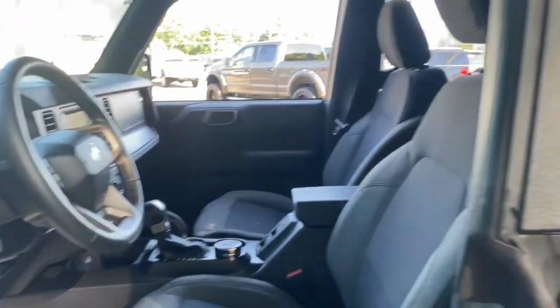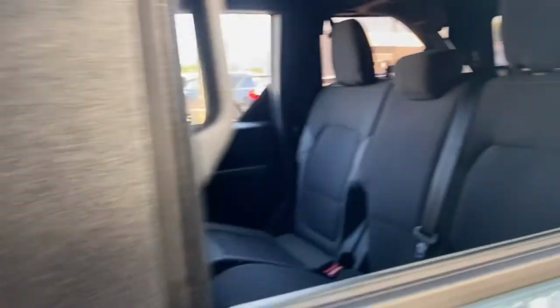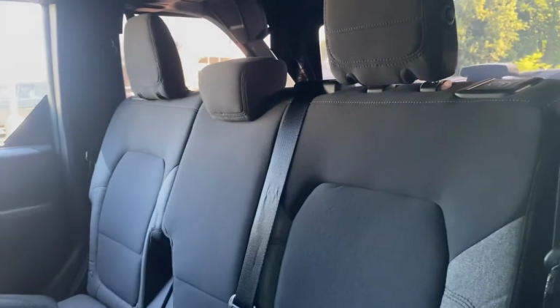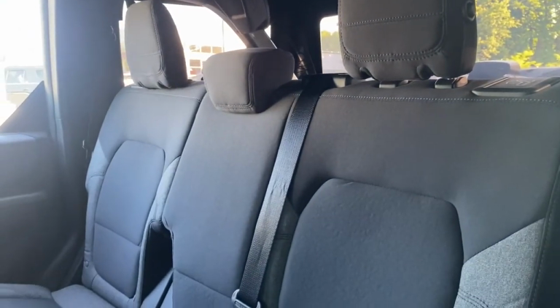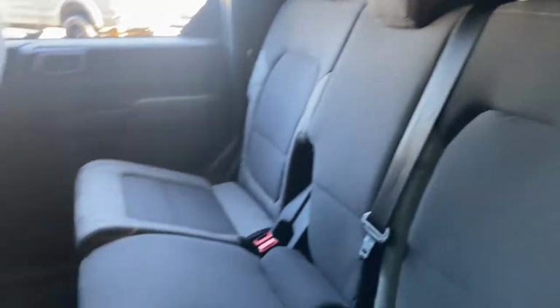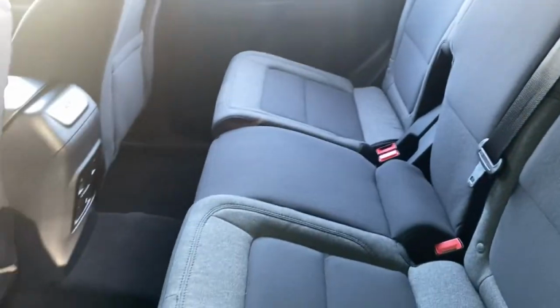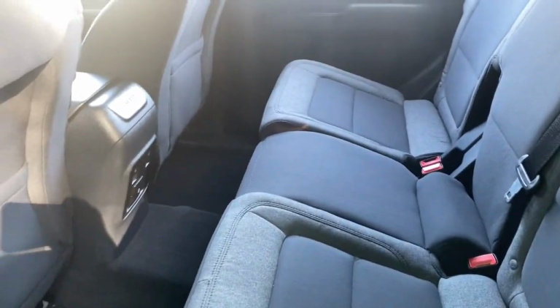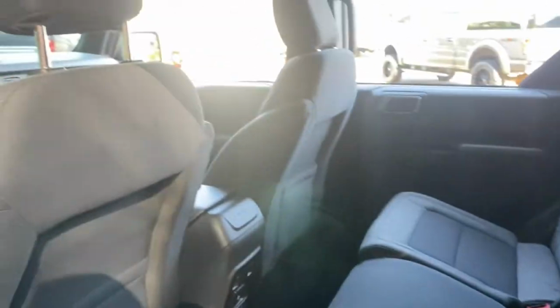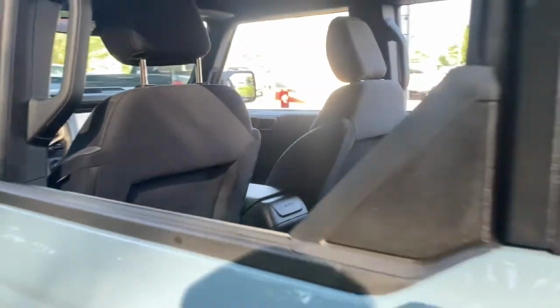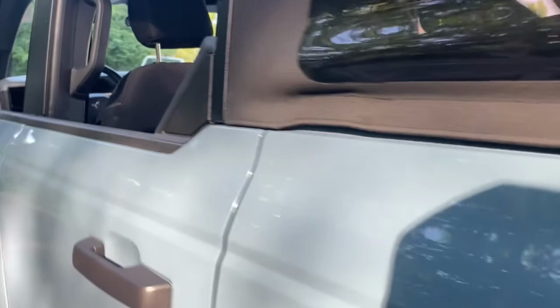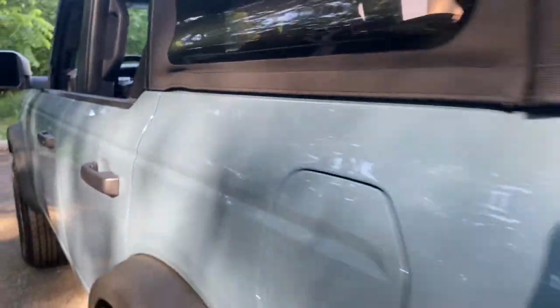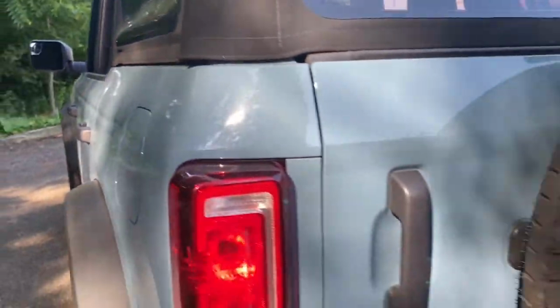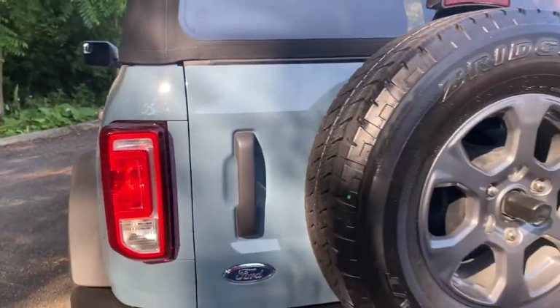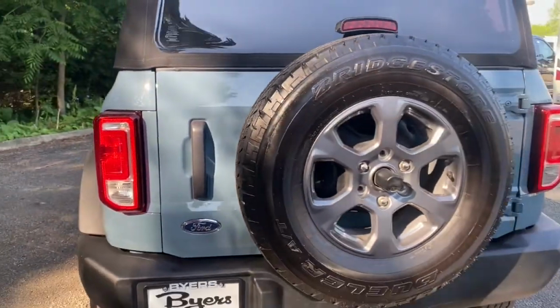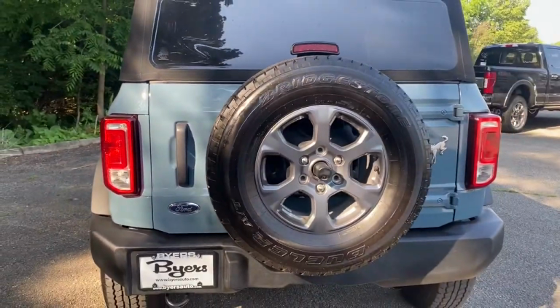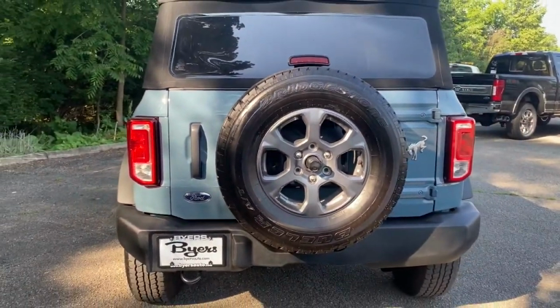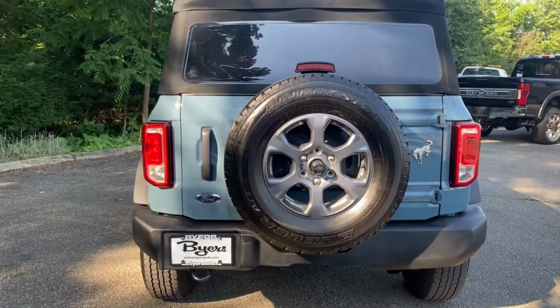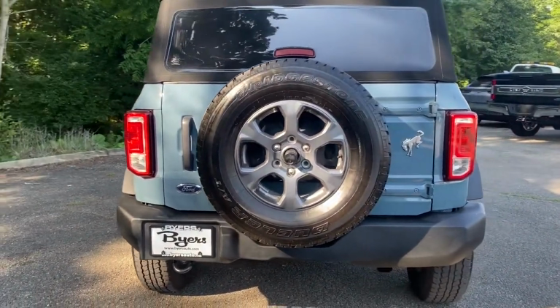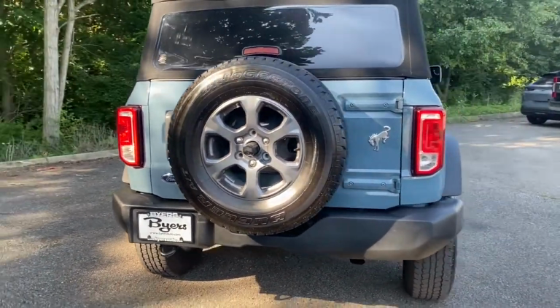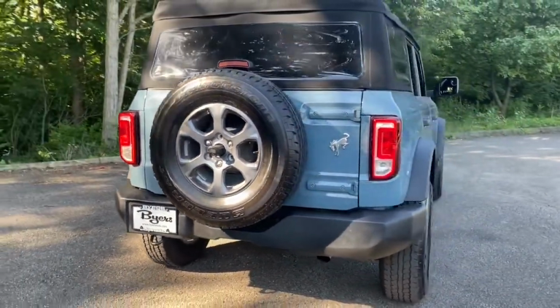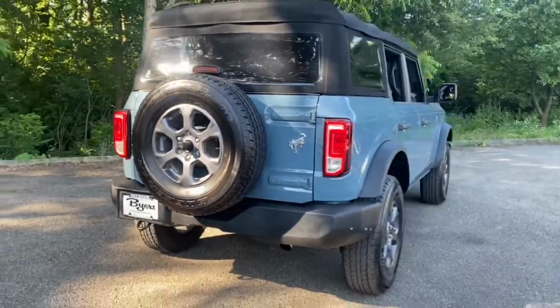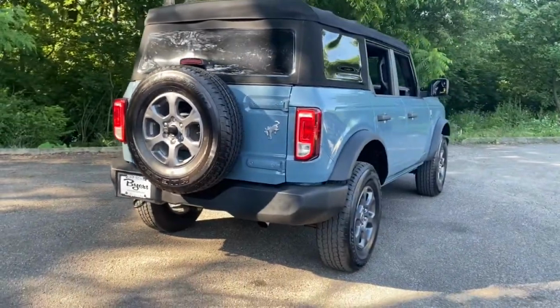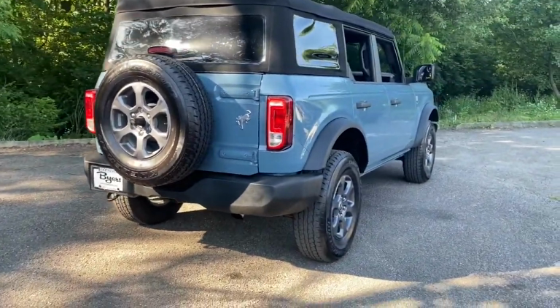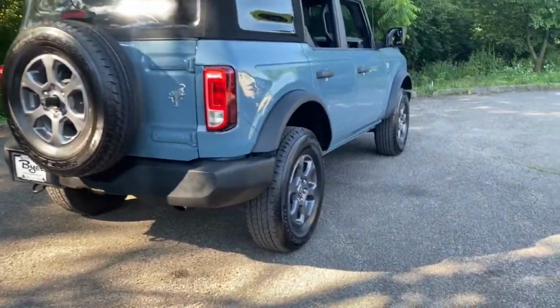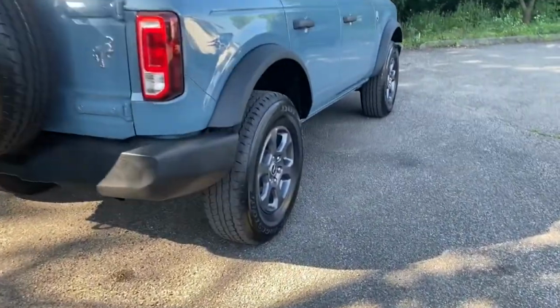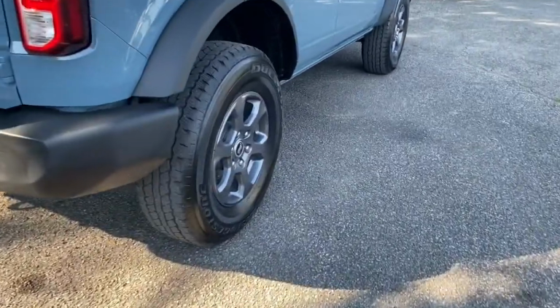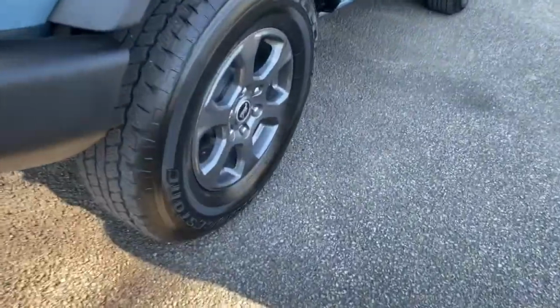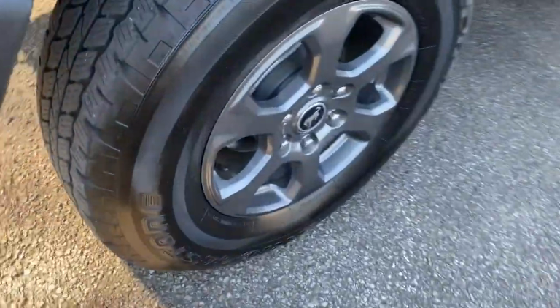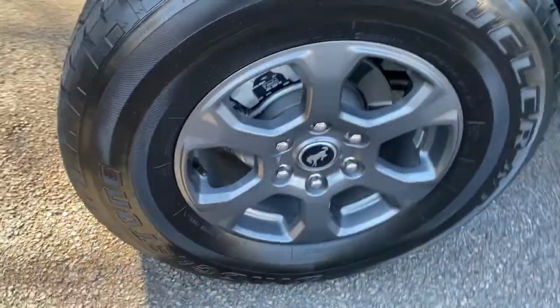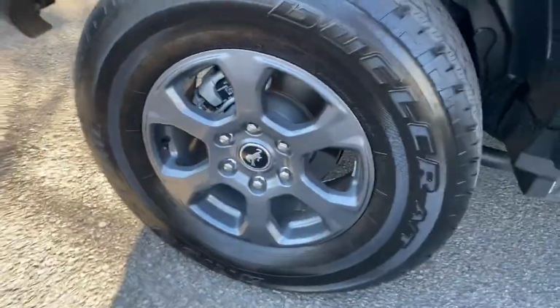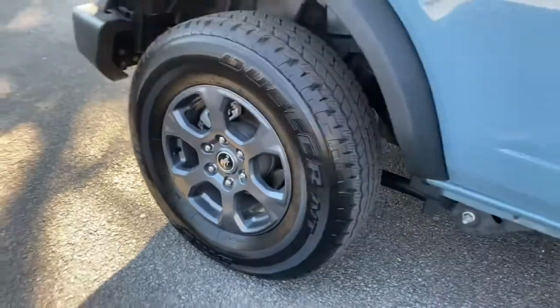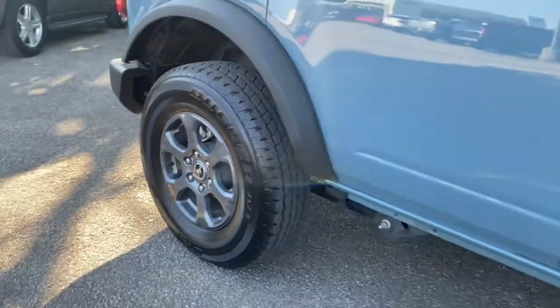This vehicle offers the rides you want and the value you need. See for yourself when you take it out for a test drive. Our professional staff looks forward to giving you excellent service. Thank you.